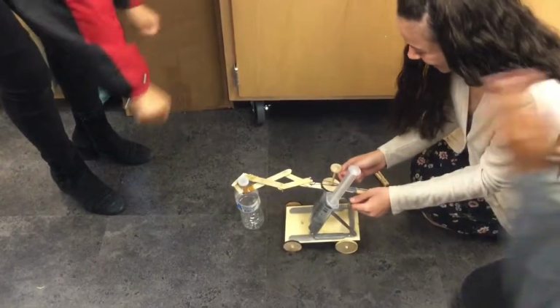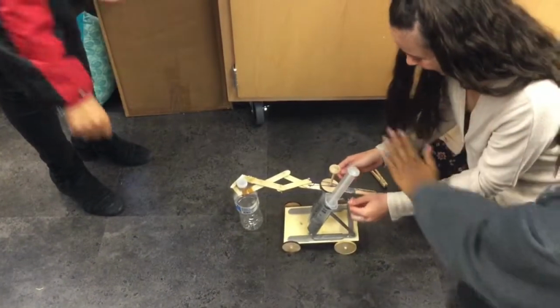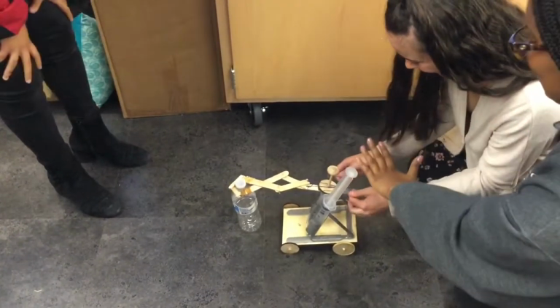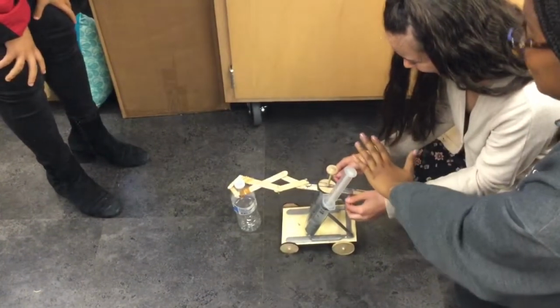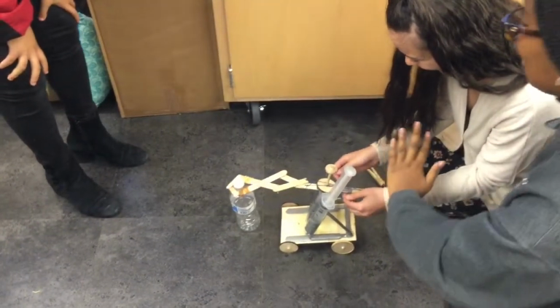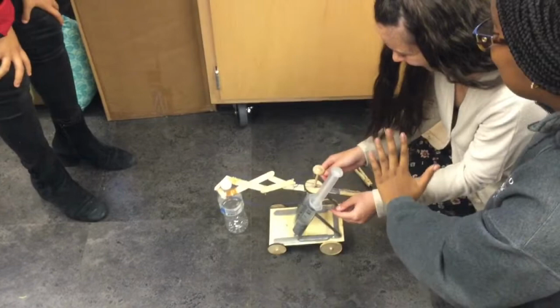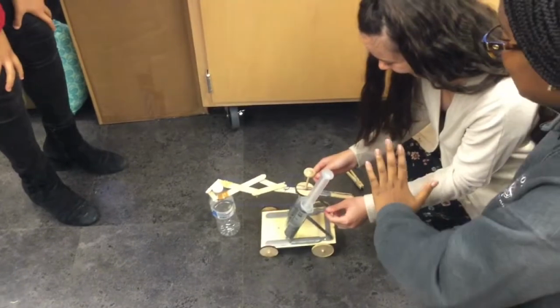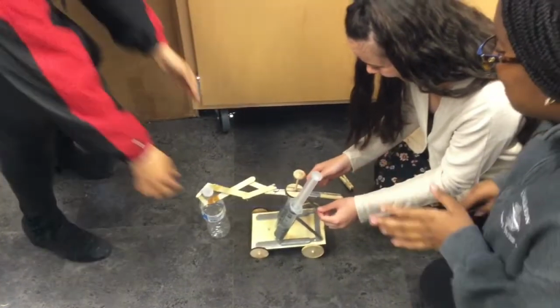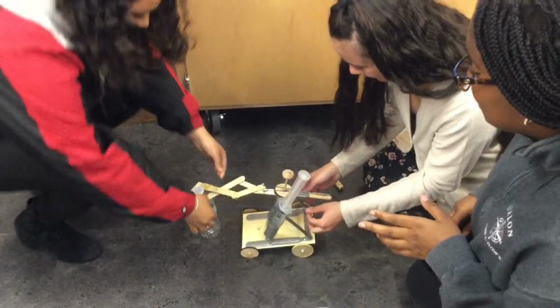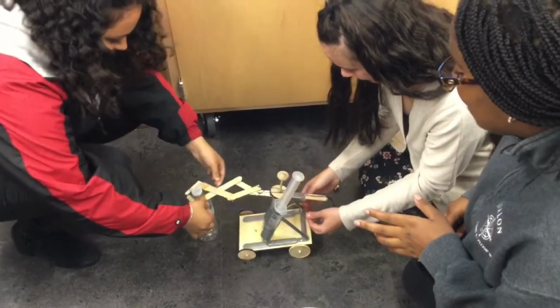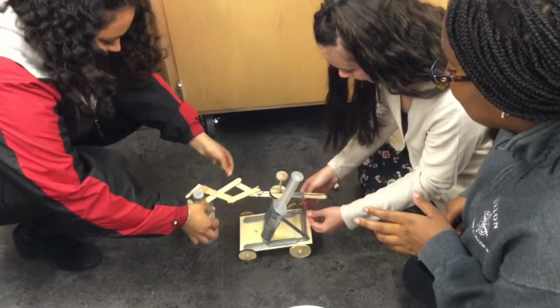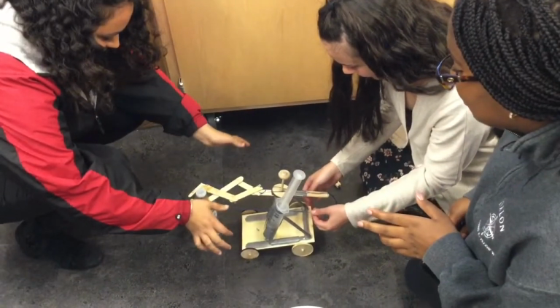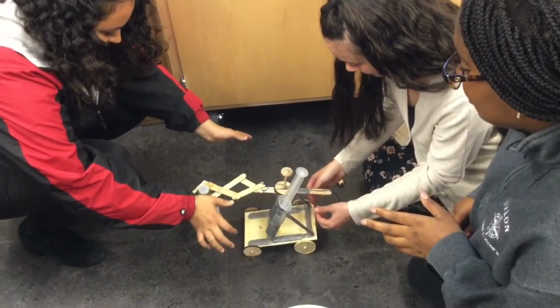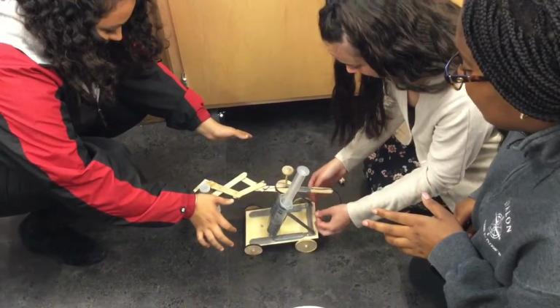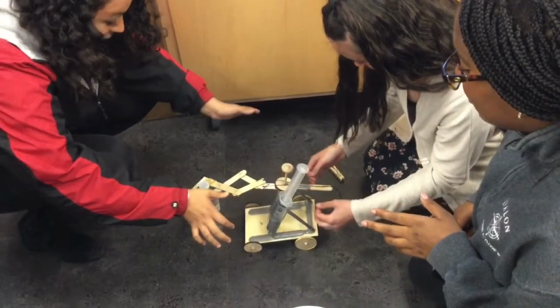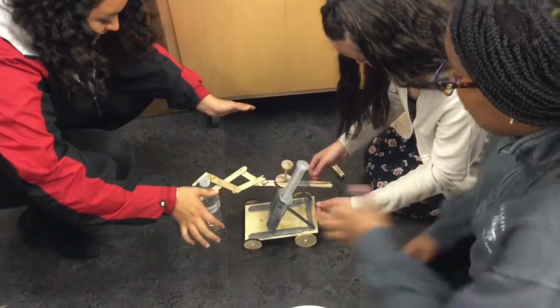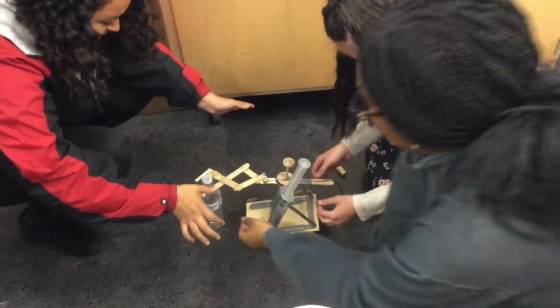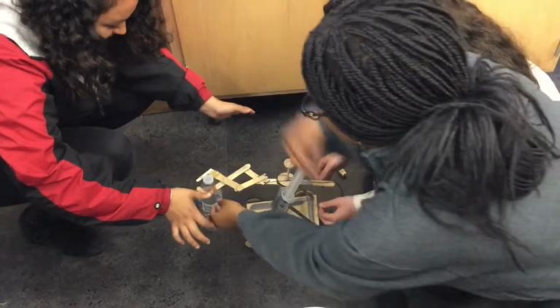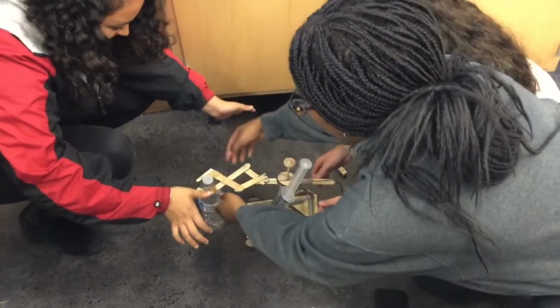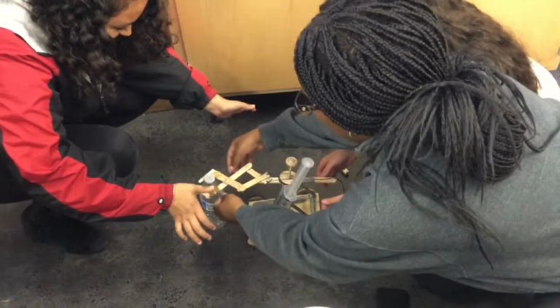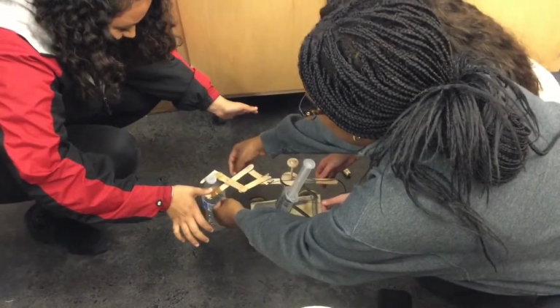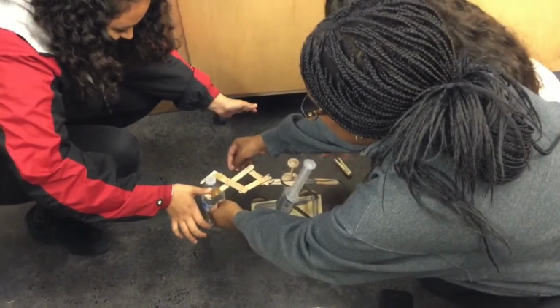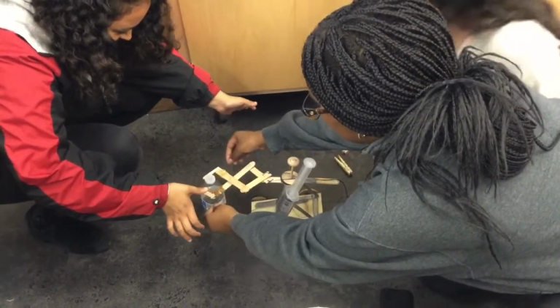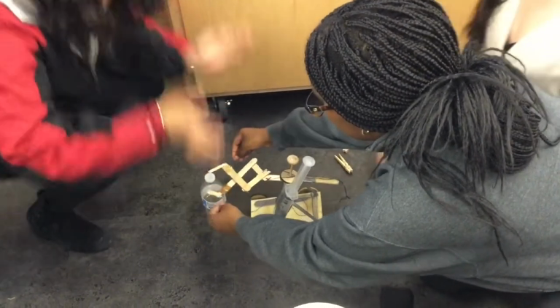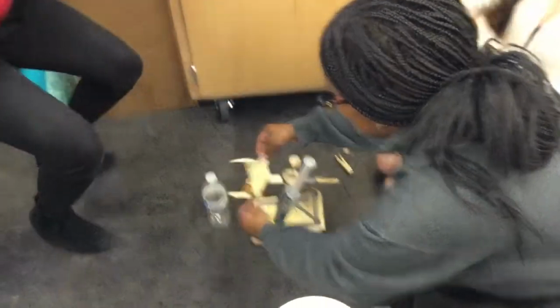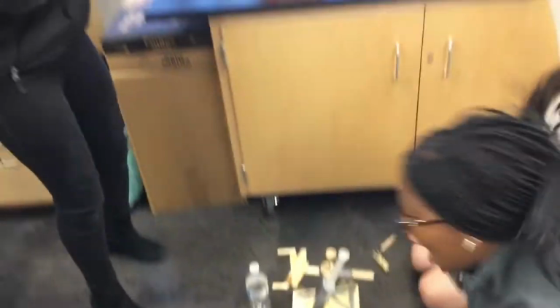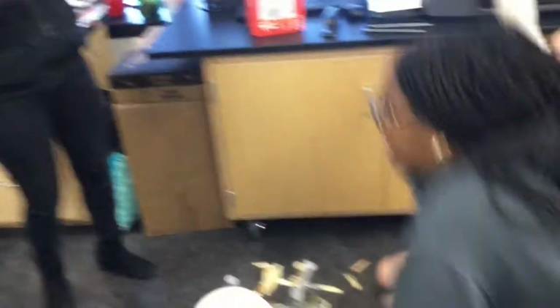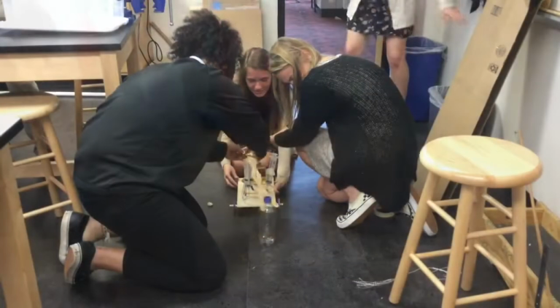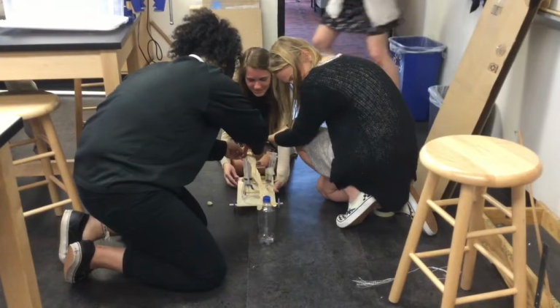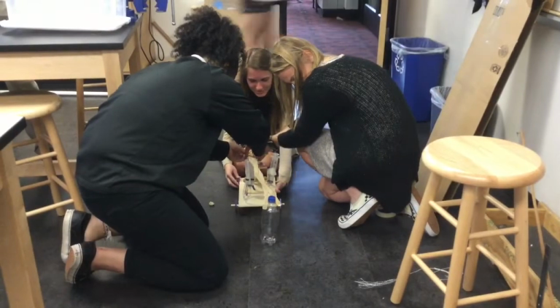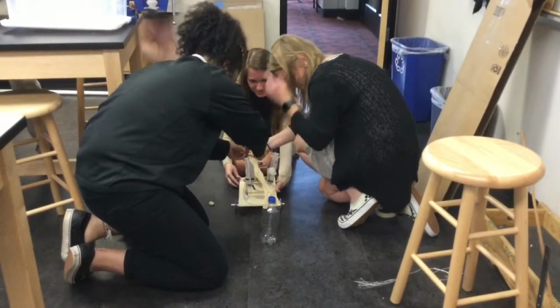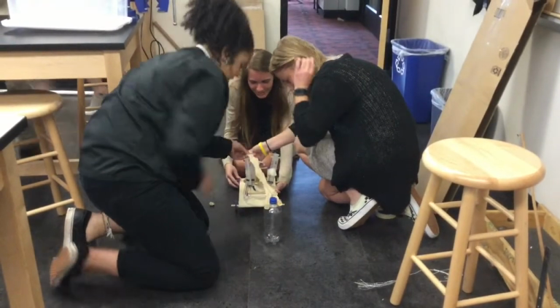Wait, alright, alright — breathe, breathe. Pull the side, Hope, pull the side. This isn't a time thing. Okay — hold on, hold on, hold on. You've done it, you've done it!